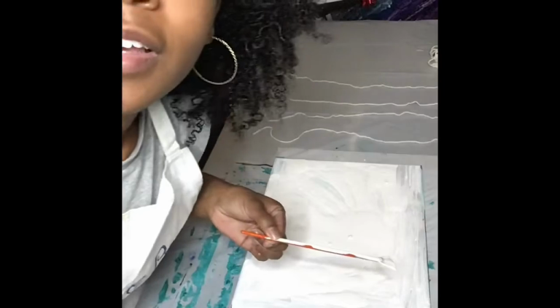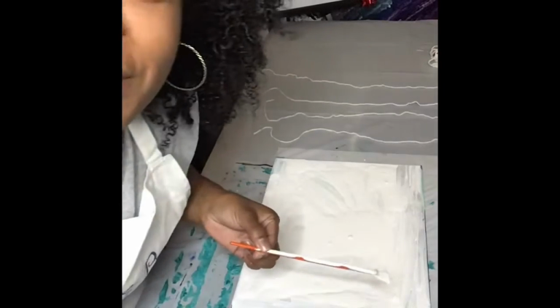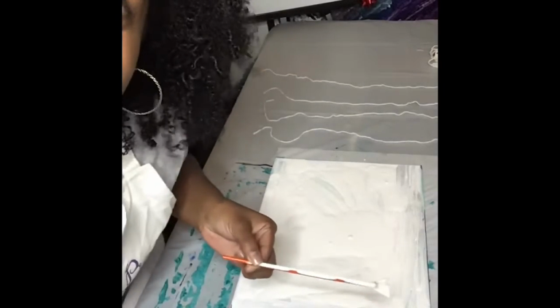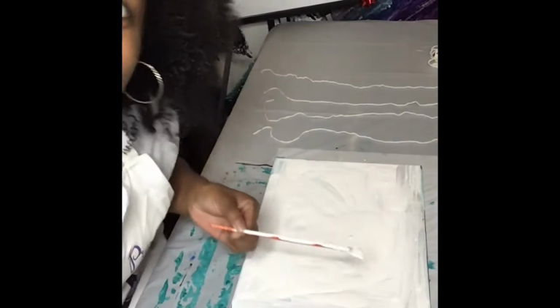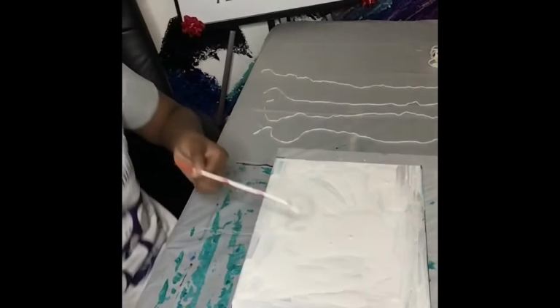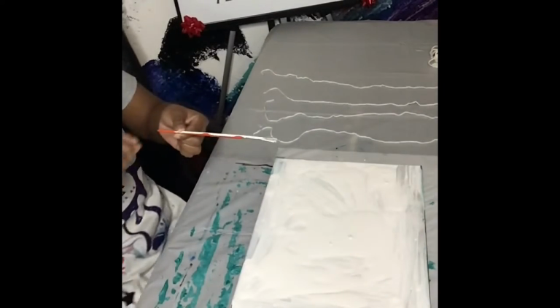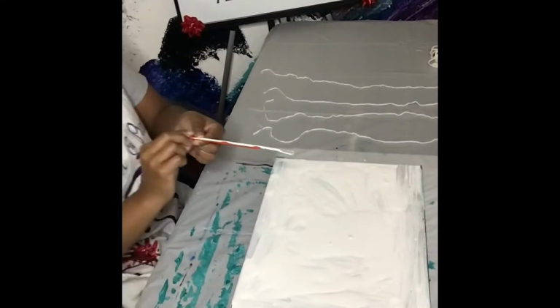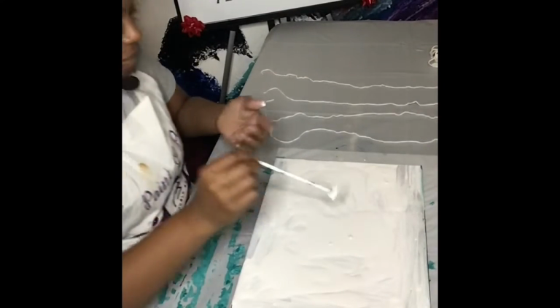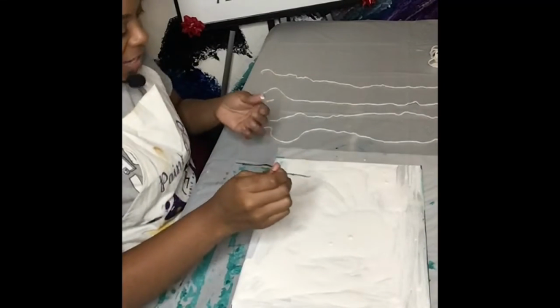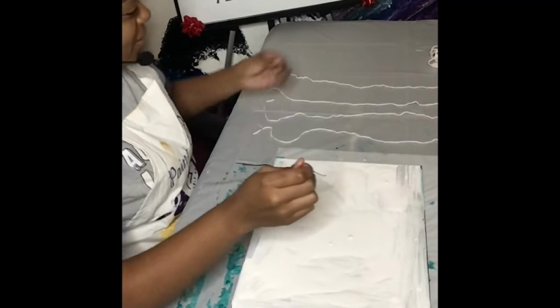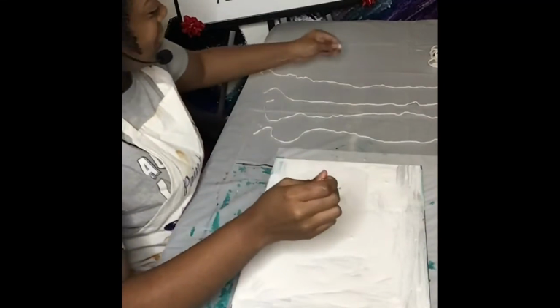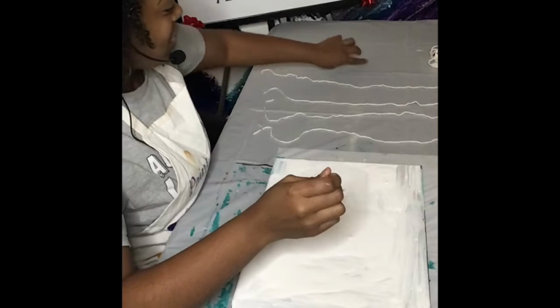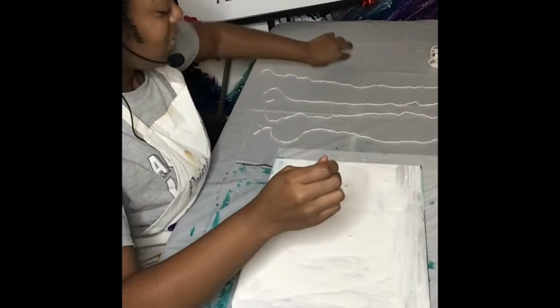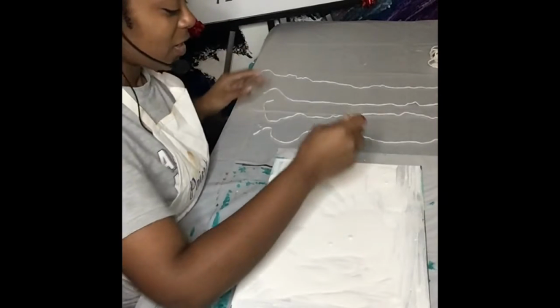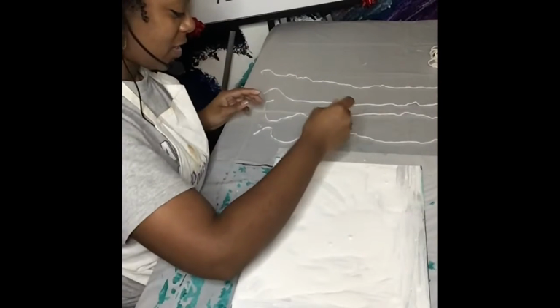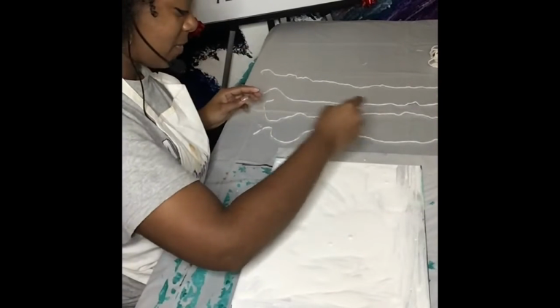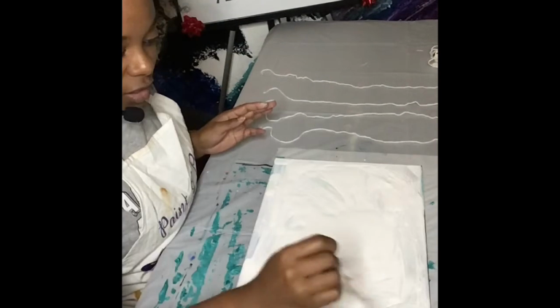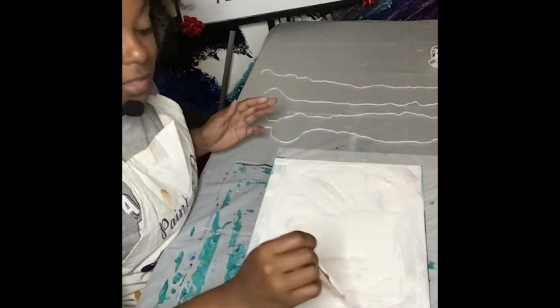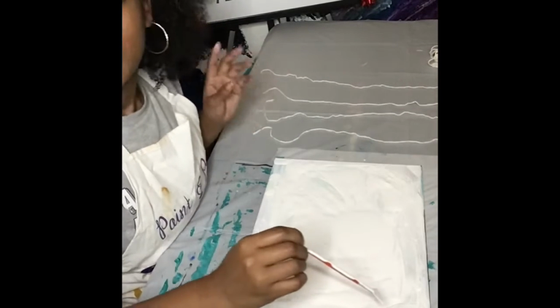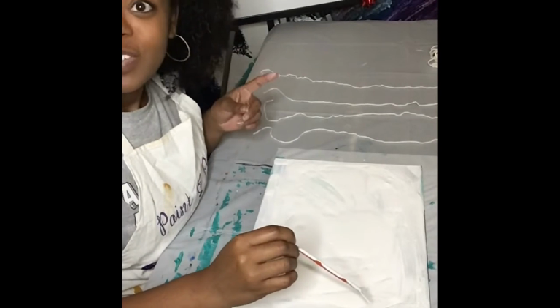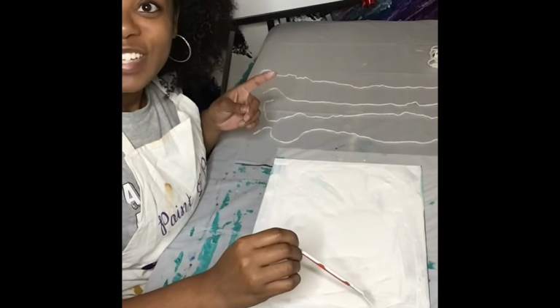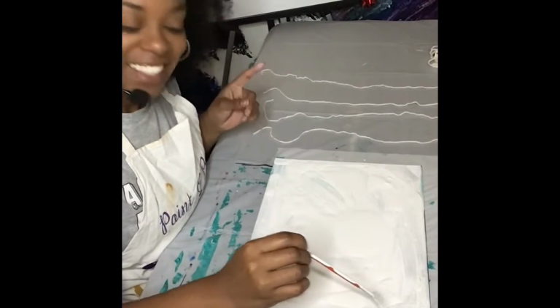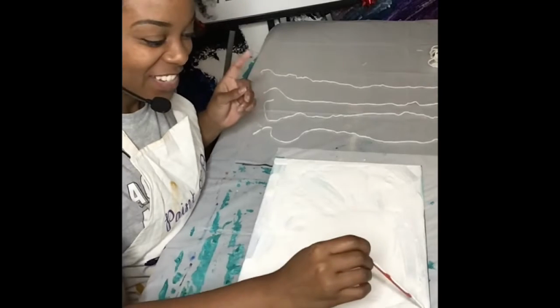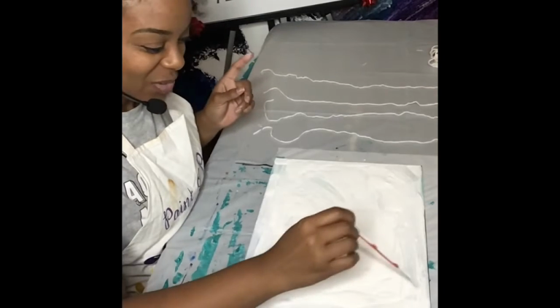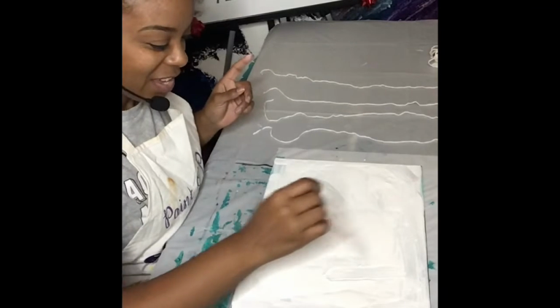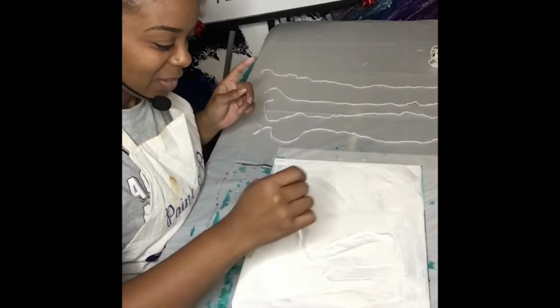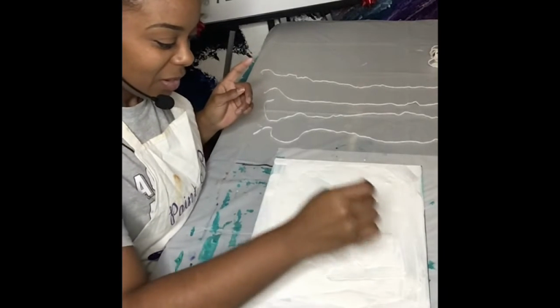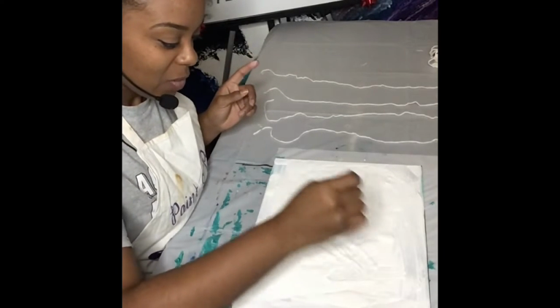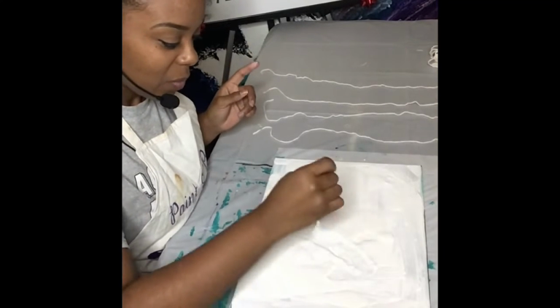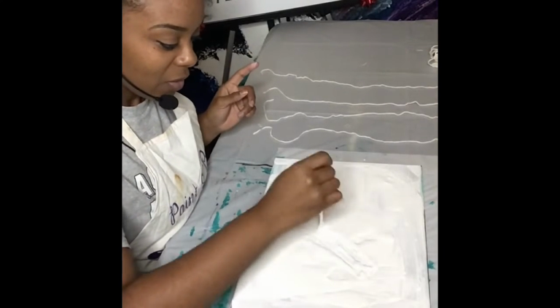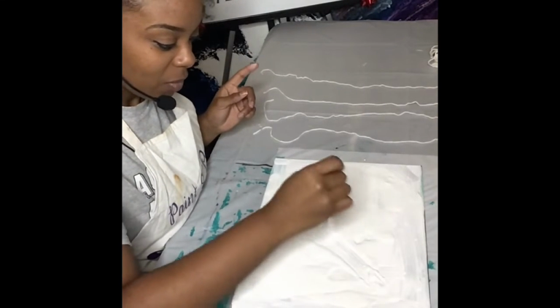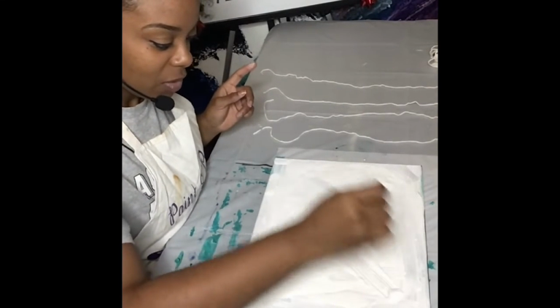Paint Braze is live at 8 o'clock. We are in this thing. Next time I'm going to schedule this live so that you all are aware of when I'm going to start.